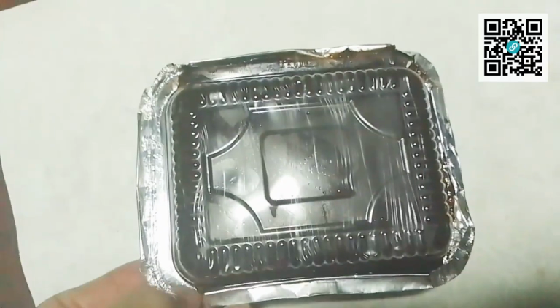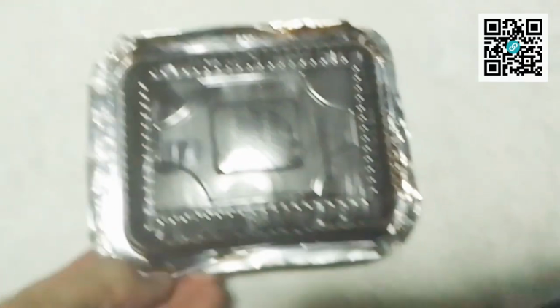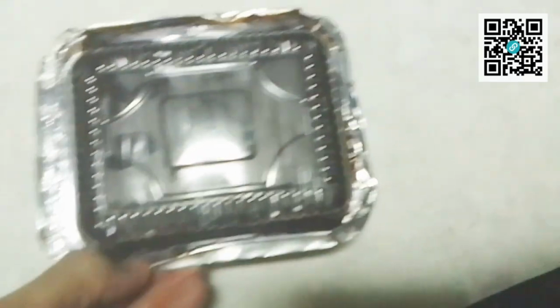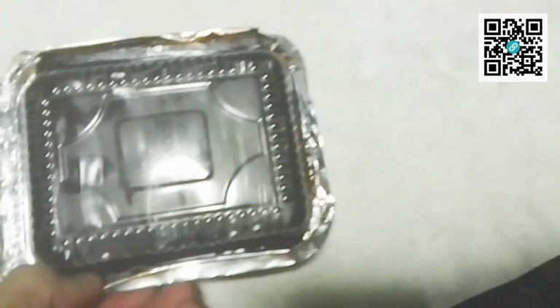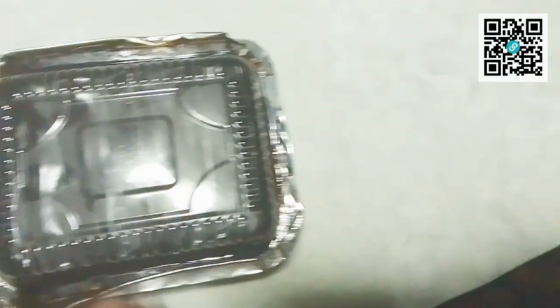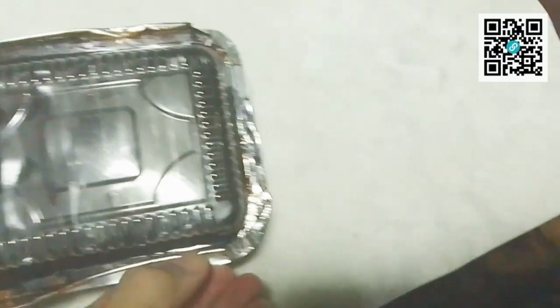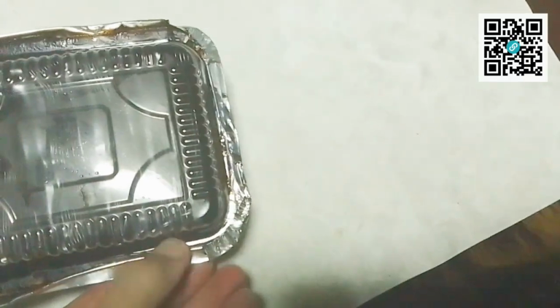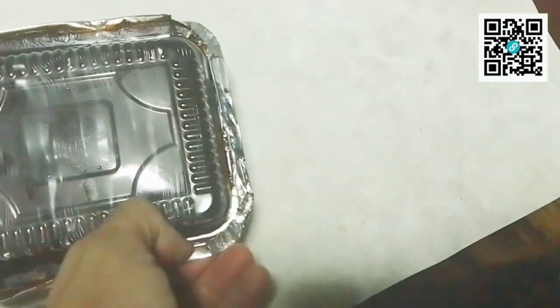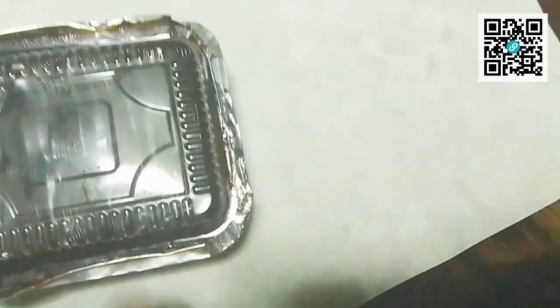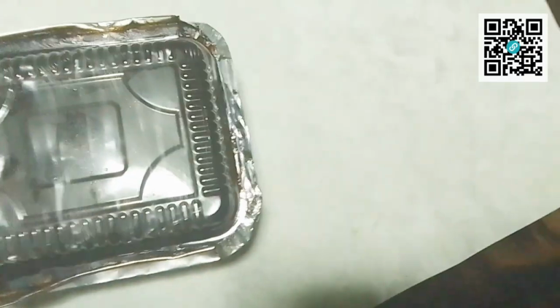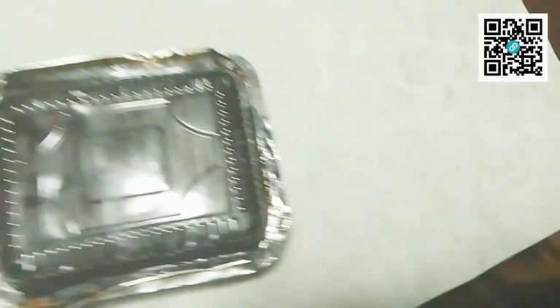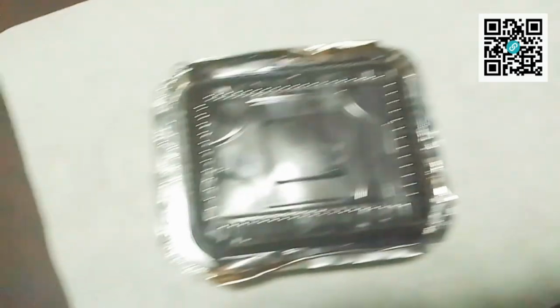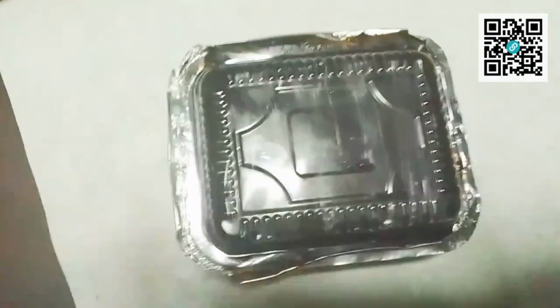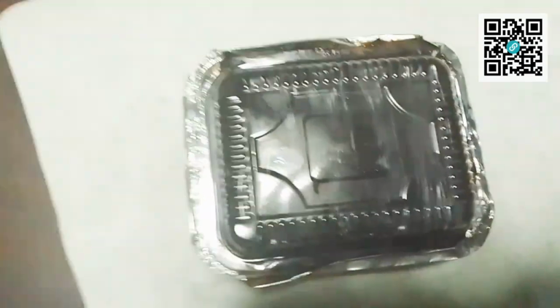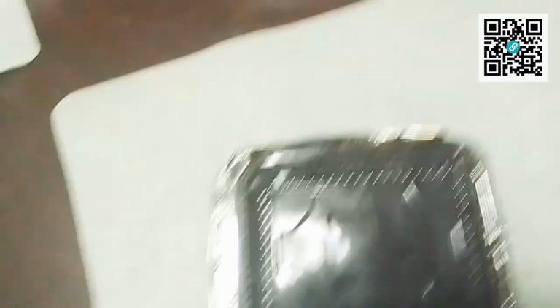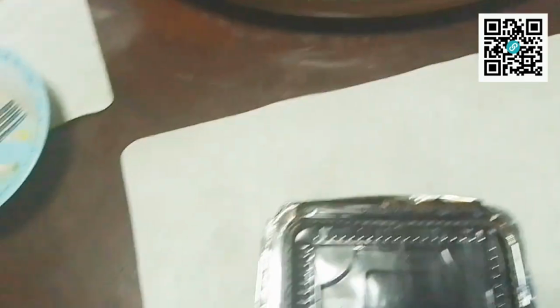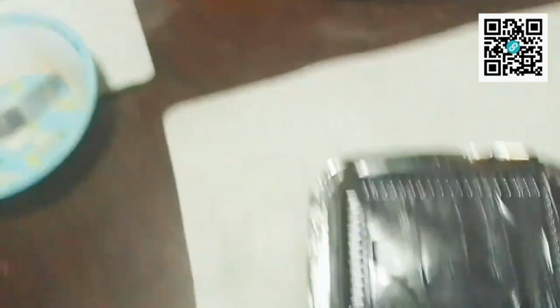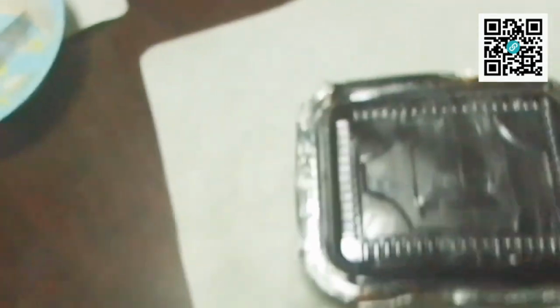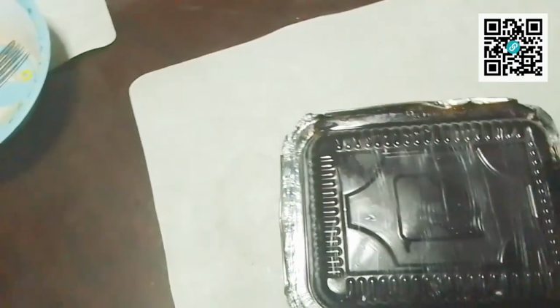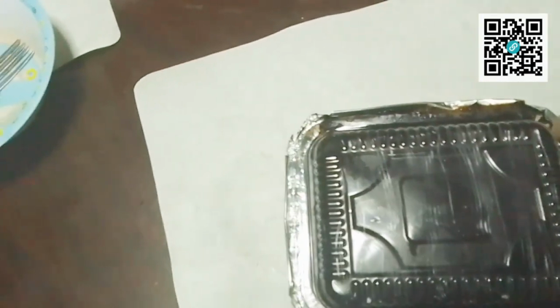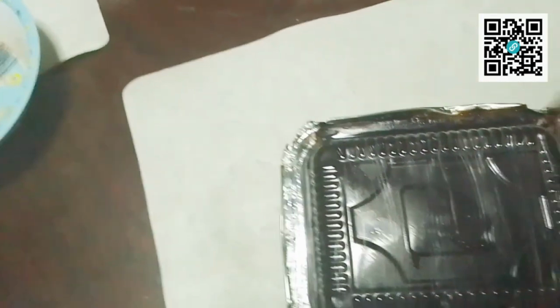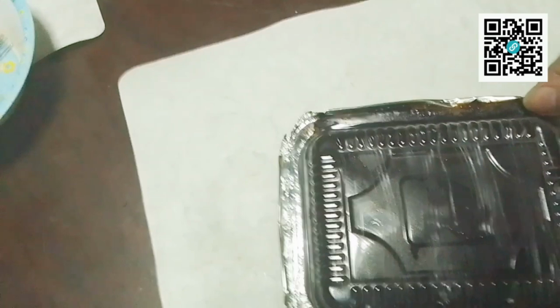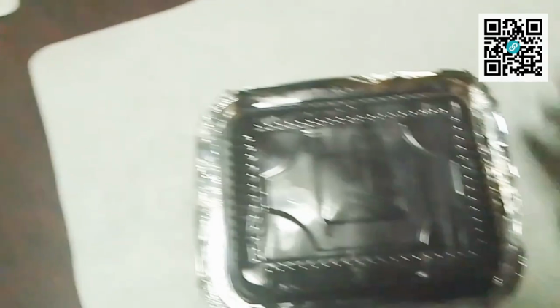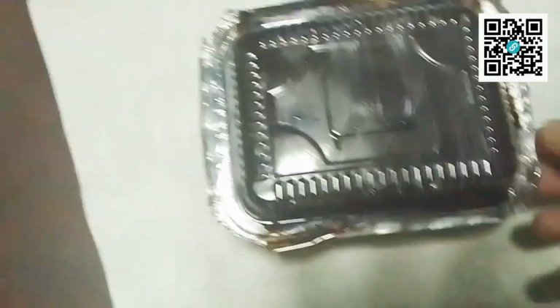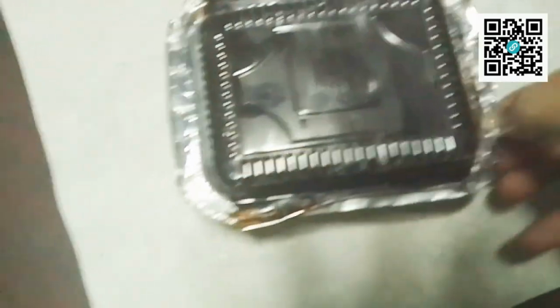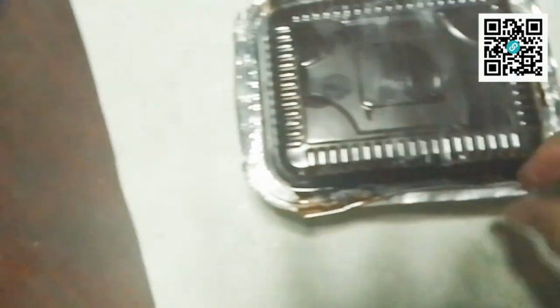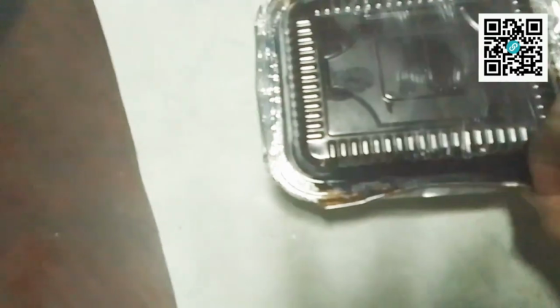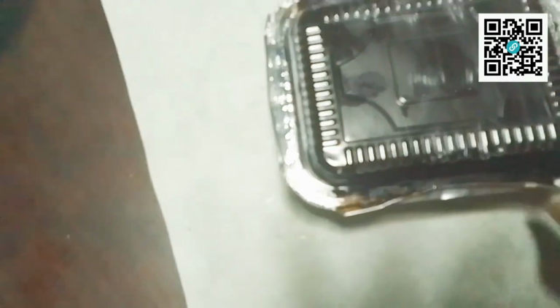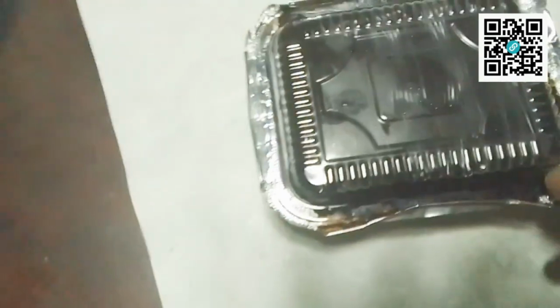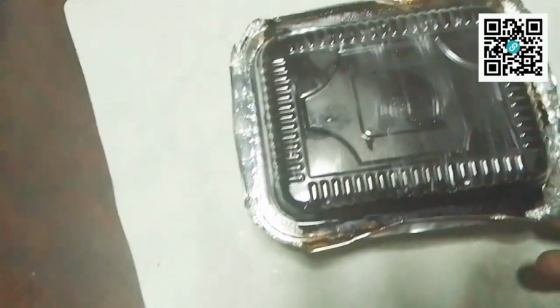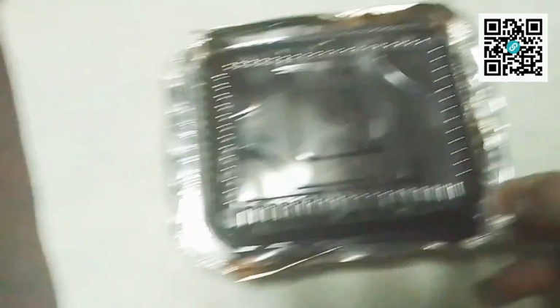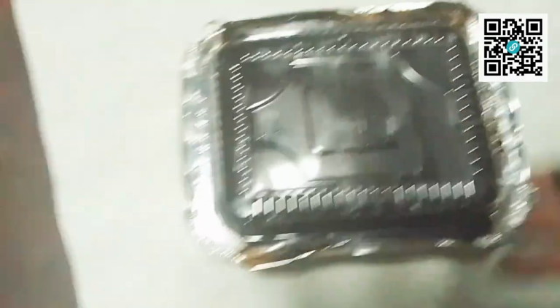Medyo nakaluwag-luwag kami kasi ngayon, mga Brad. Kaya na-afford namin to. Medyo messy, but that's okay. It is chocolate fudge cake — I expect it to be messy.